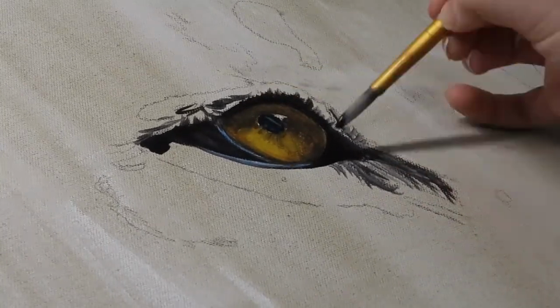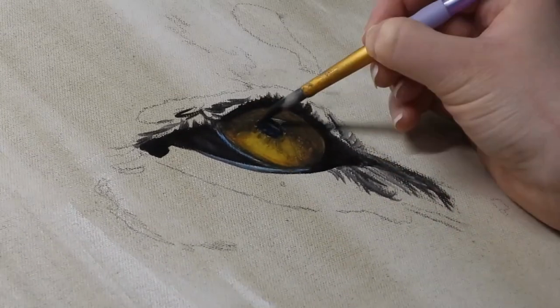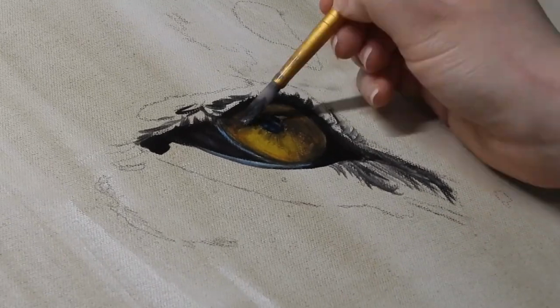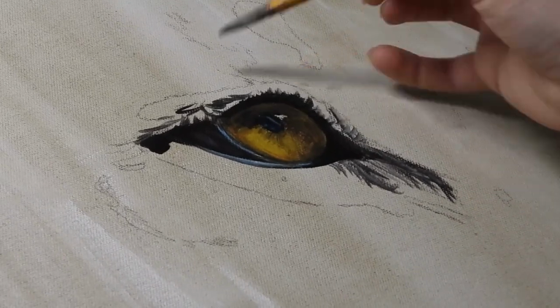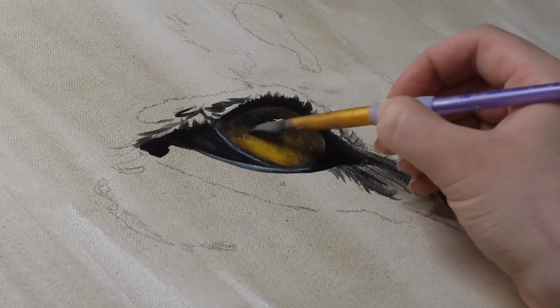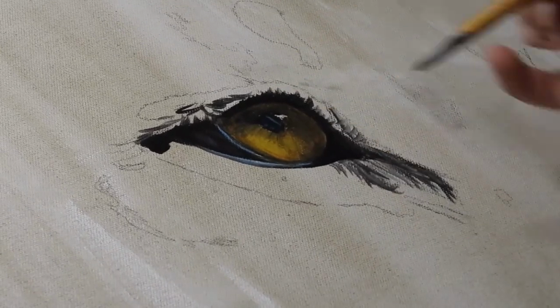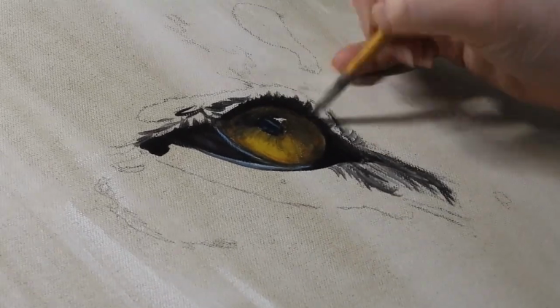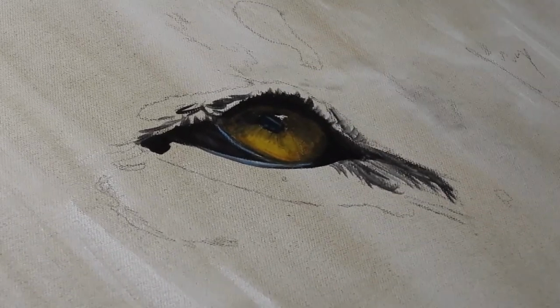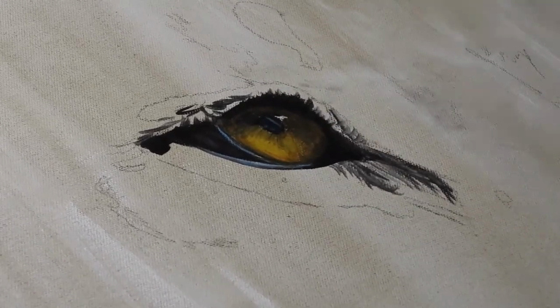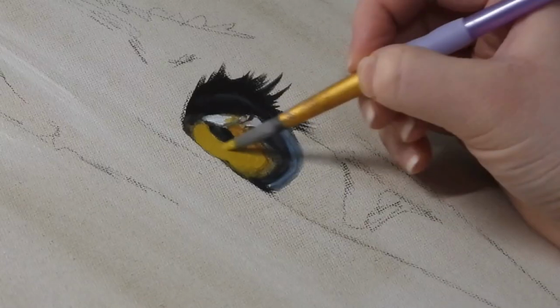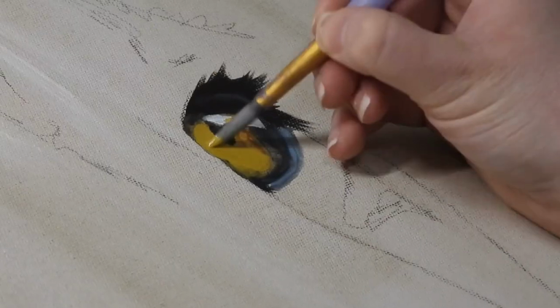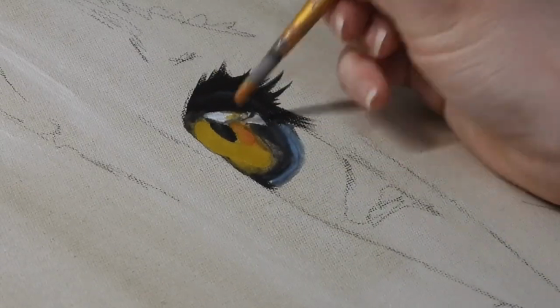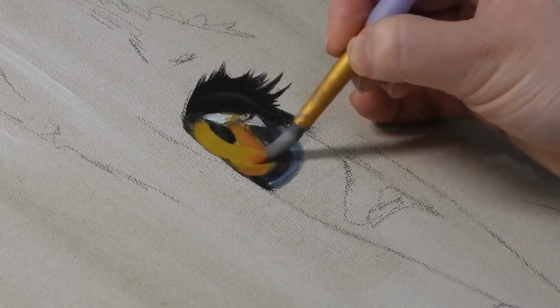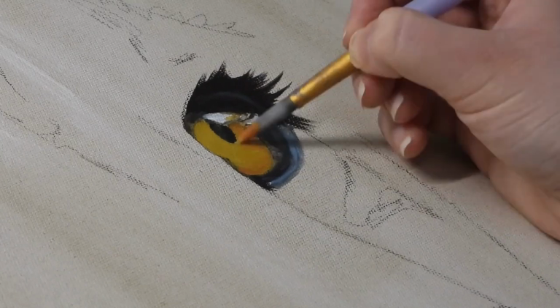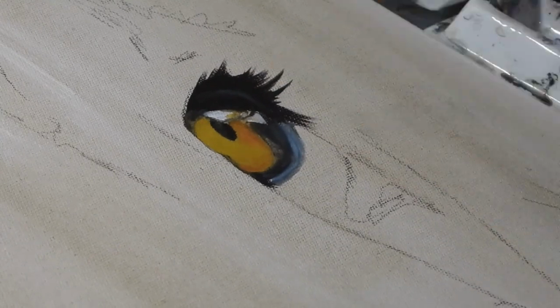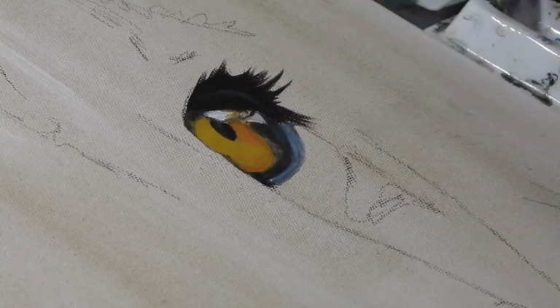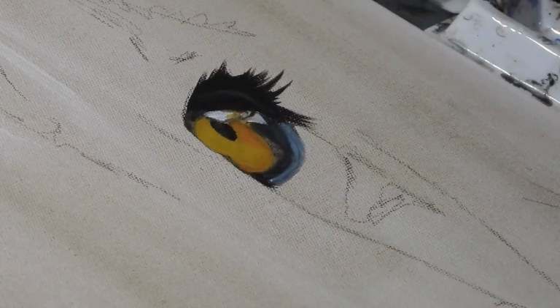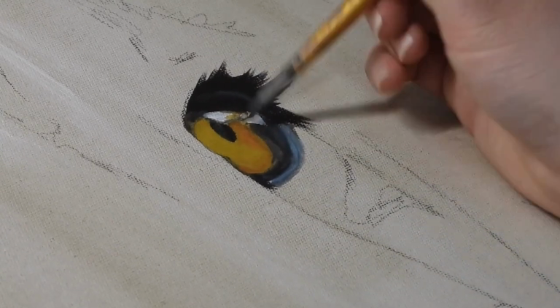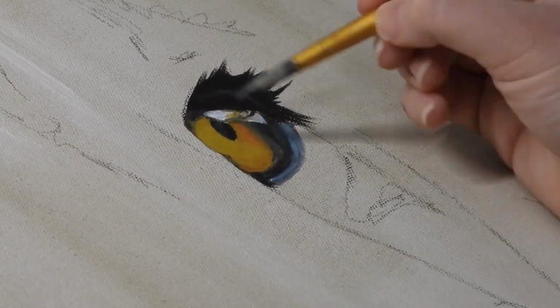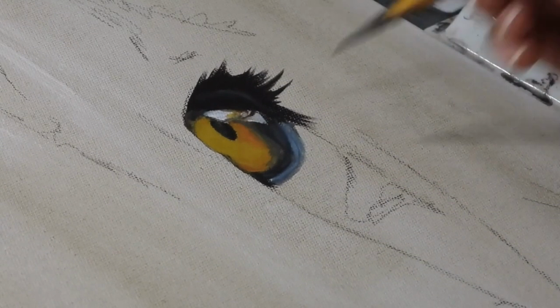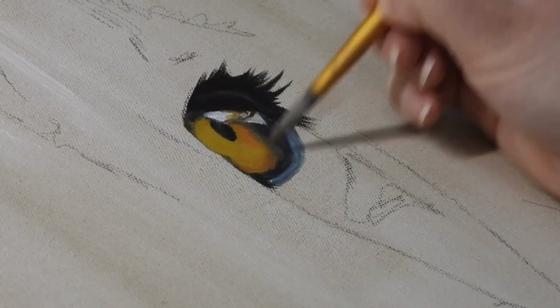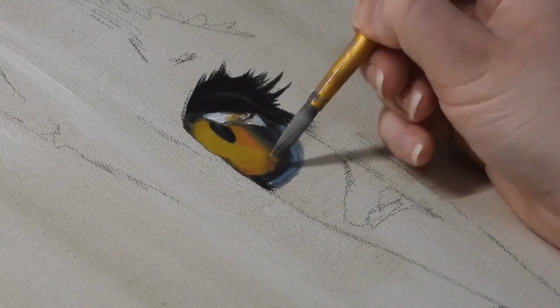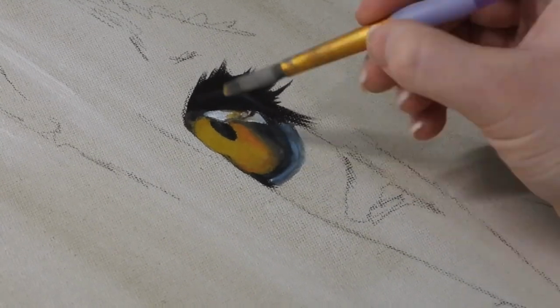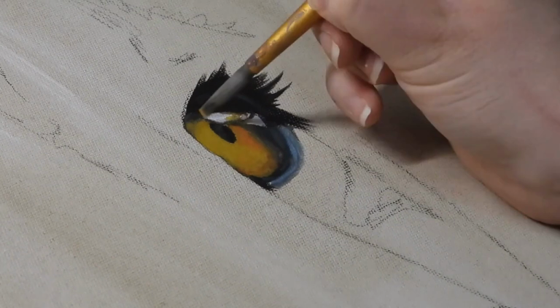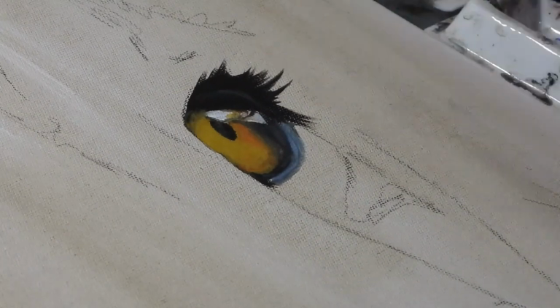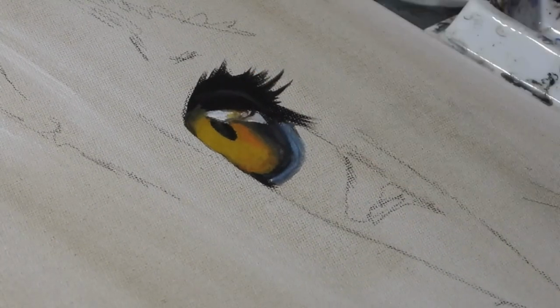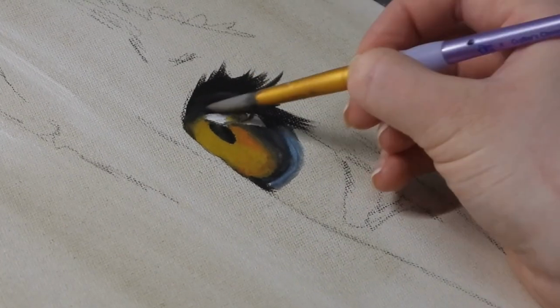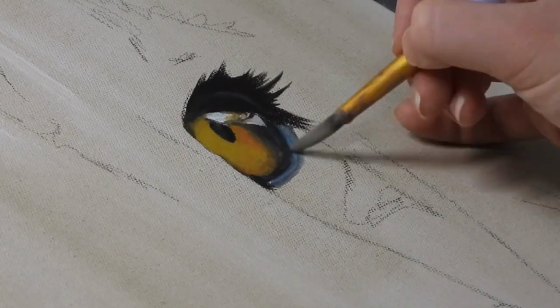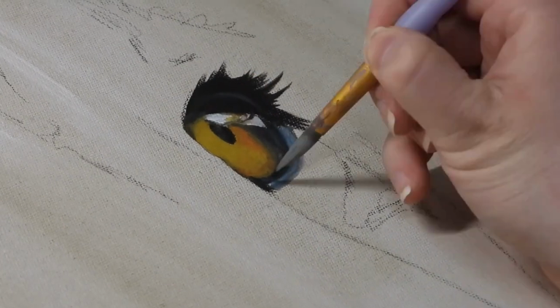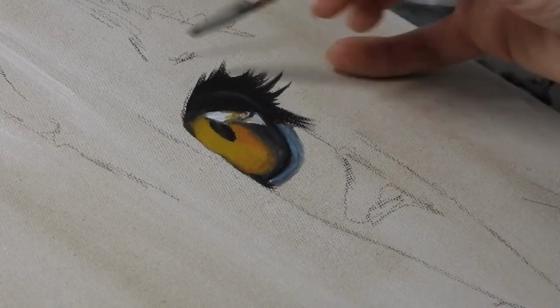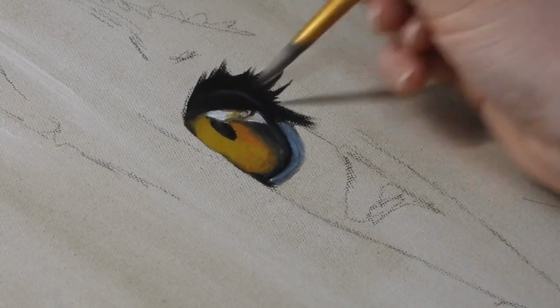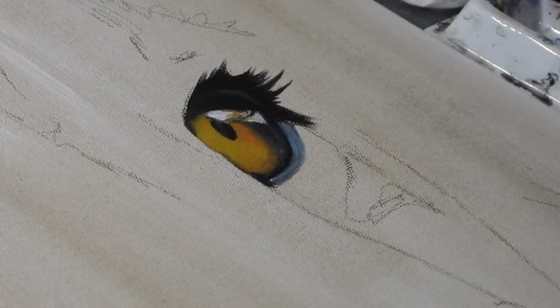She repeats this process, just building up the eyes until she's happy with the finished look. This isn't where it will stop — she will add lots more detail than this — but this is just a level she's happy with to give the painting a starting point and something for her to focus on.